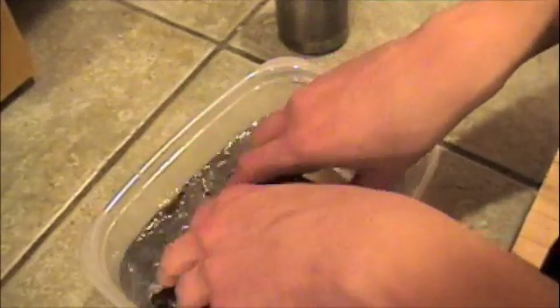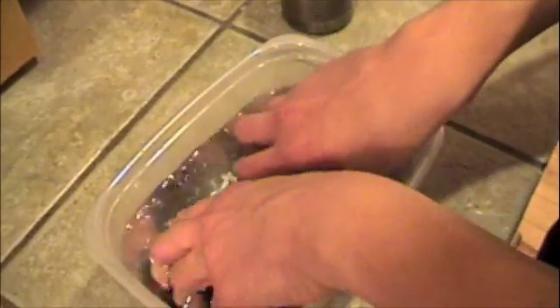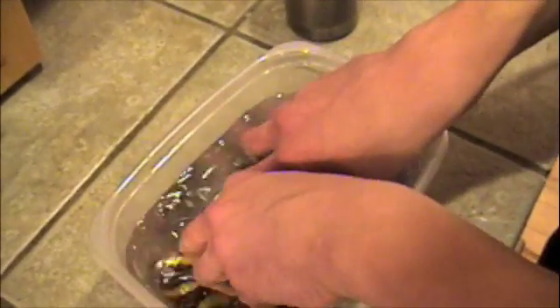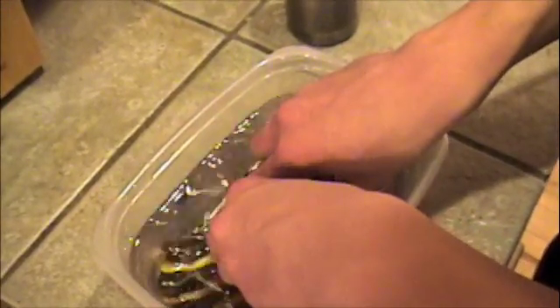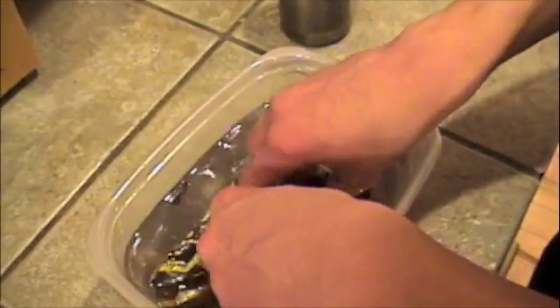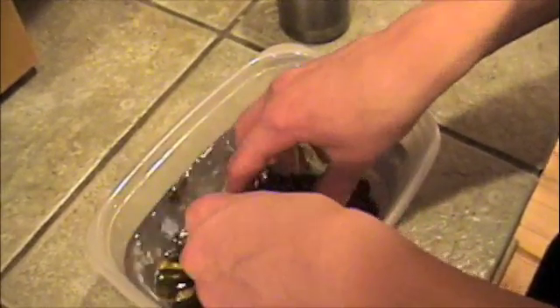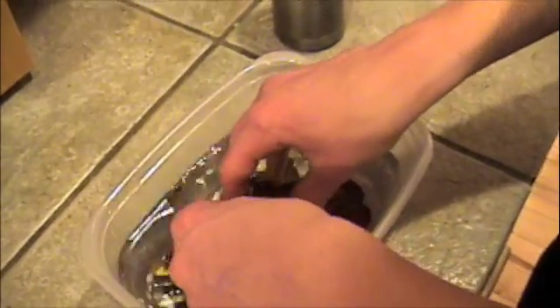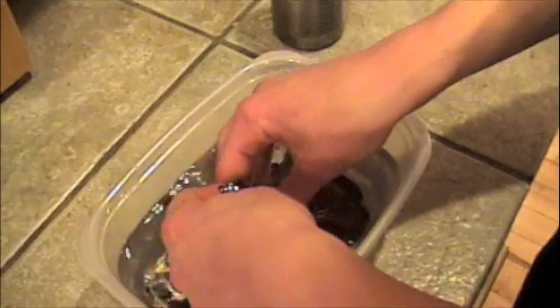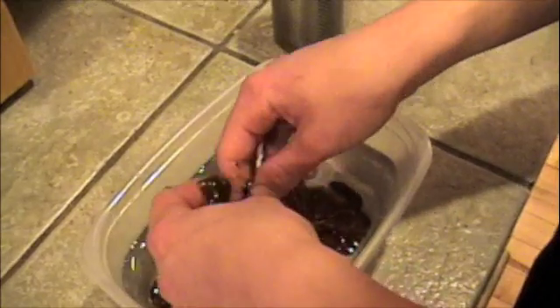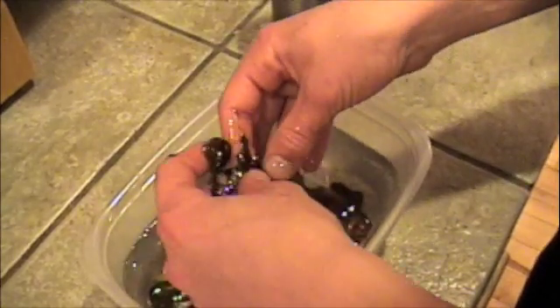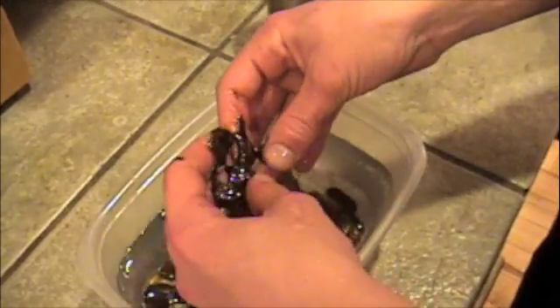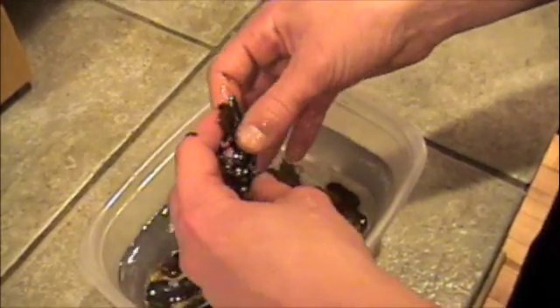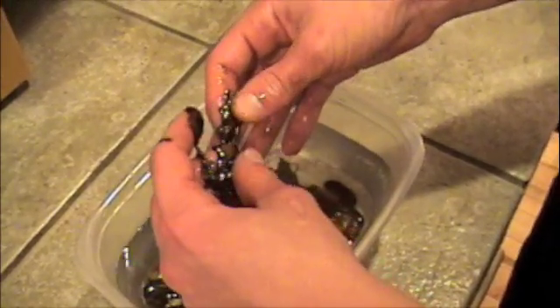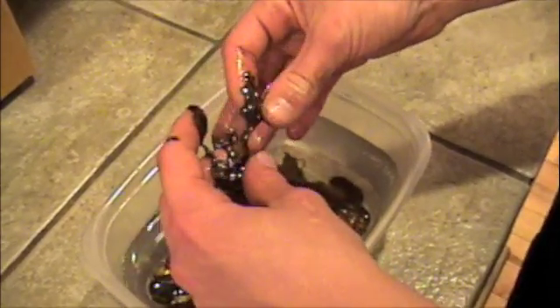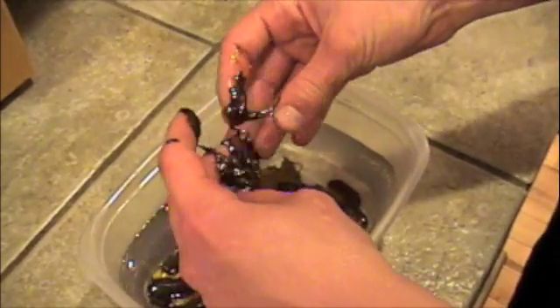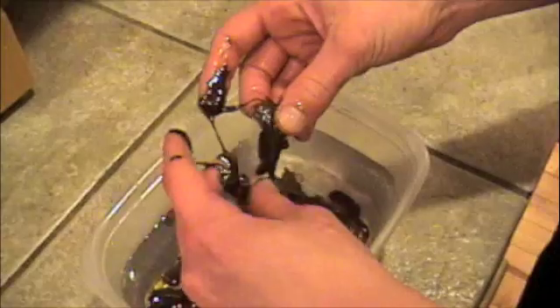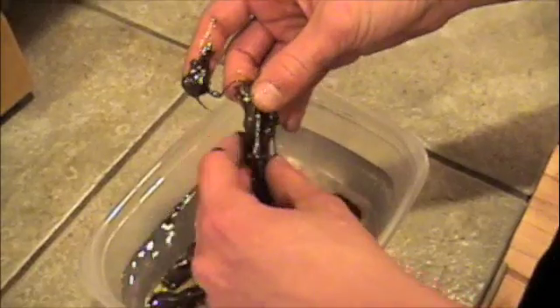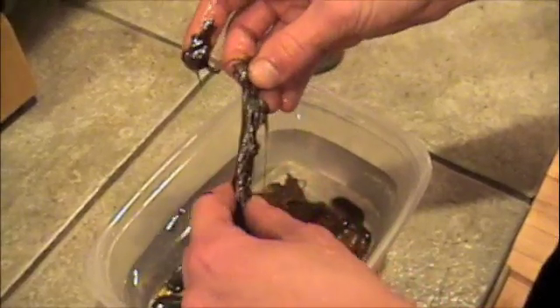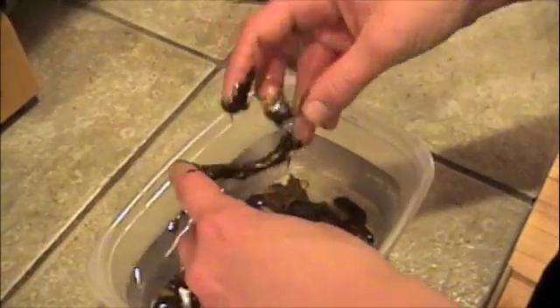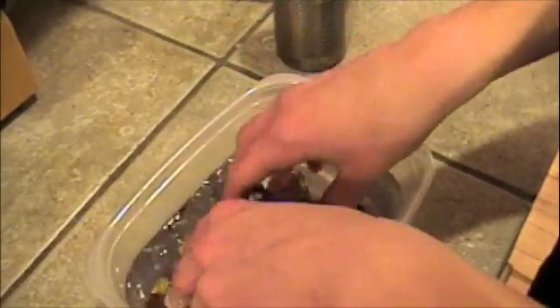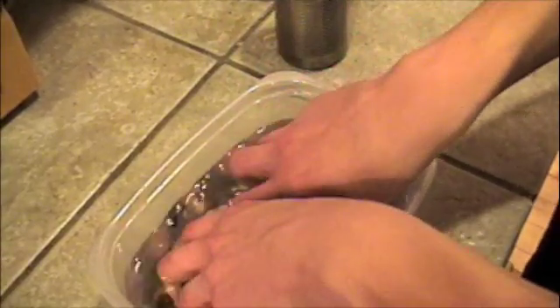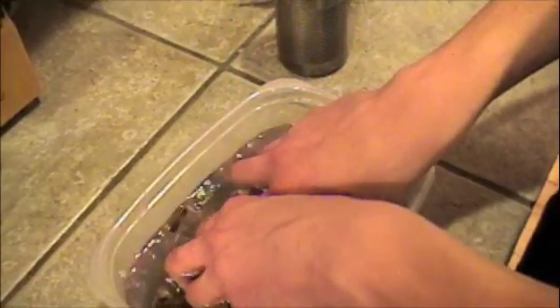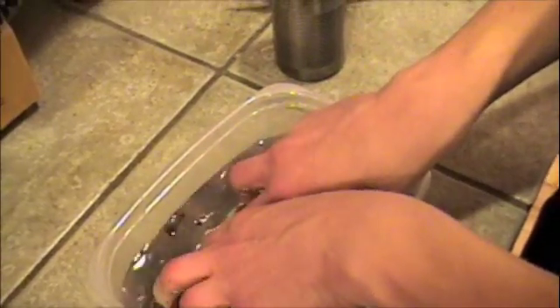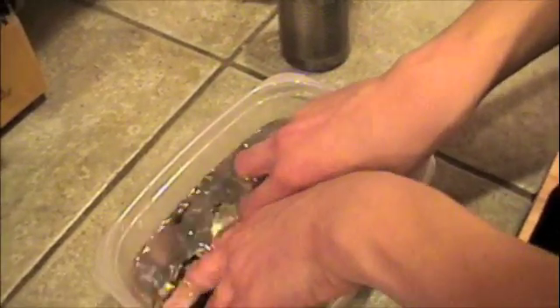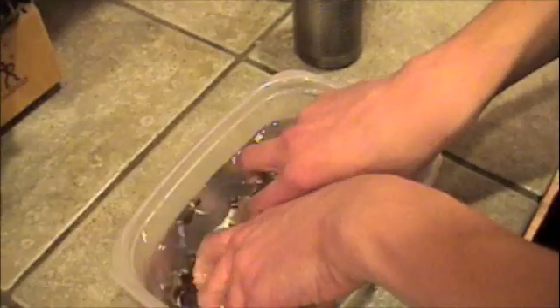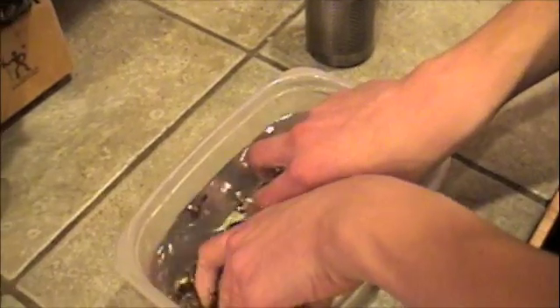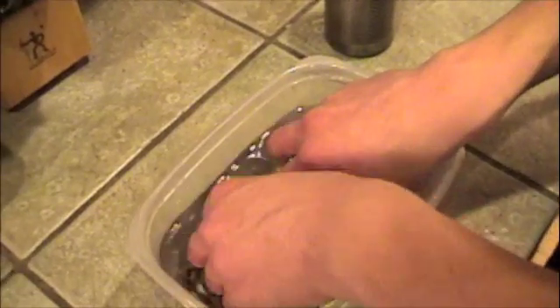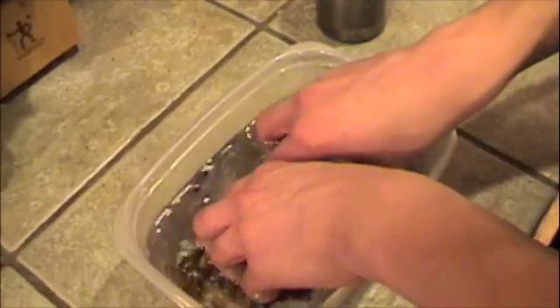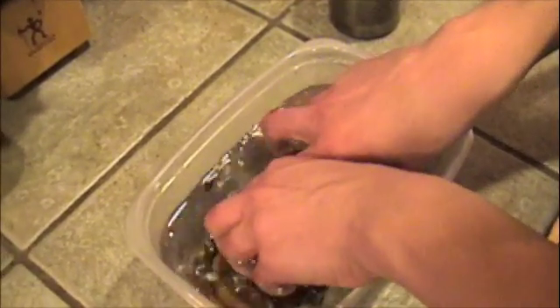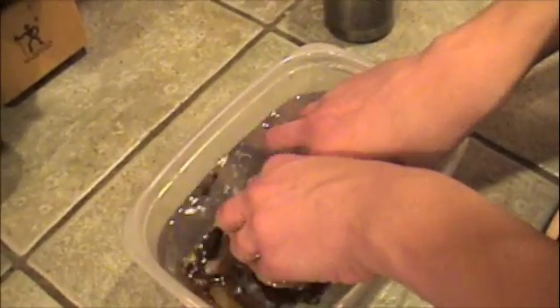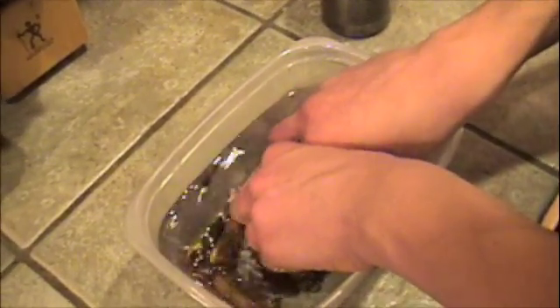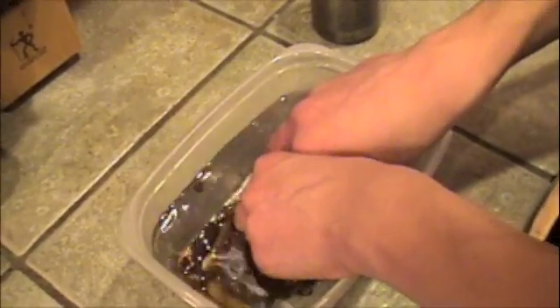This stuff is really liquidy — all these chains are tangled together. Does it stick to your fingers? Yes, it does. It's very sticky and bad smelling. How do you get it off your fingers? I'll figure that out after the camera's off.